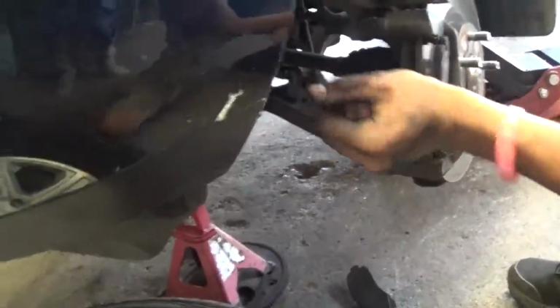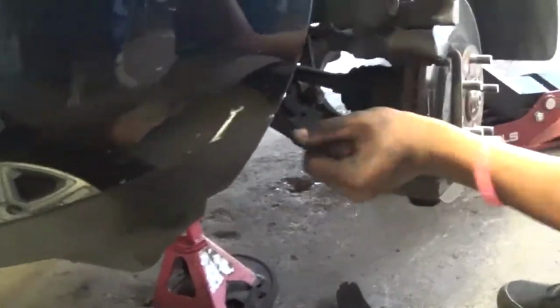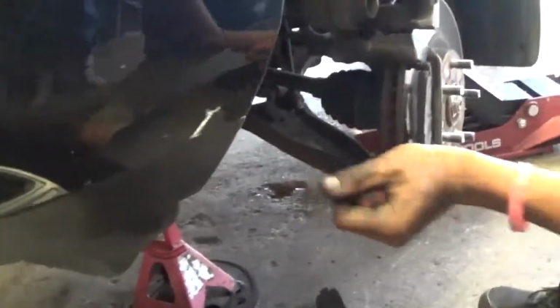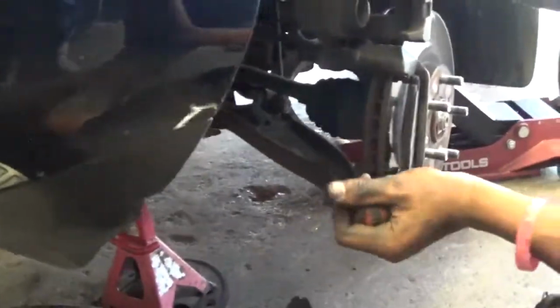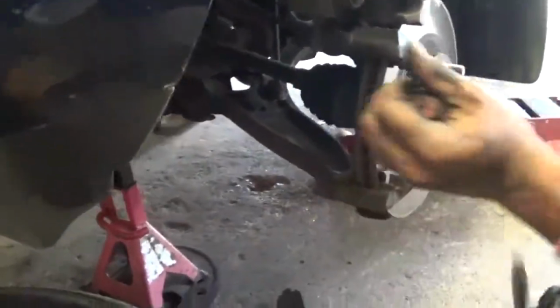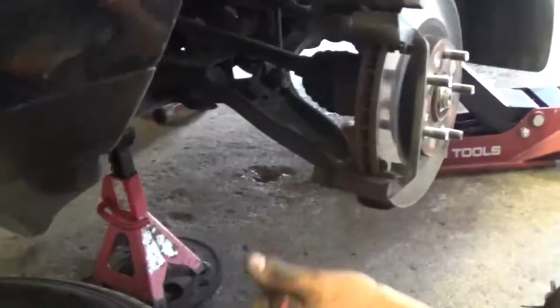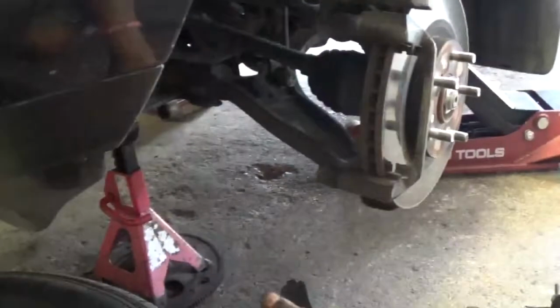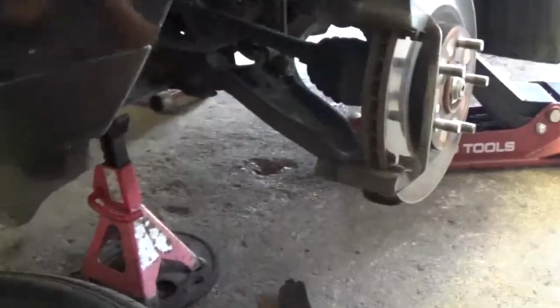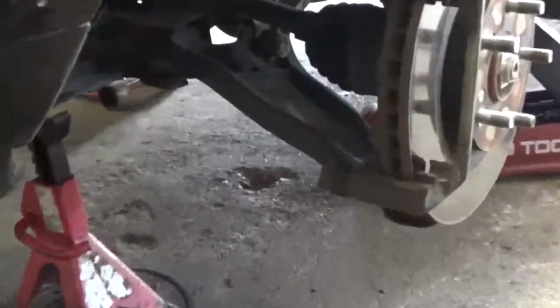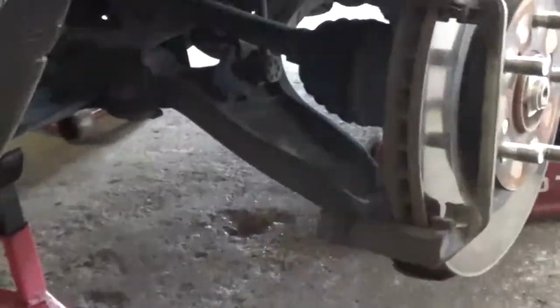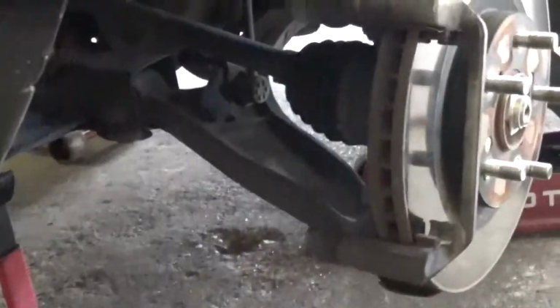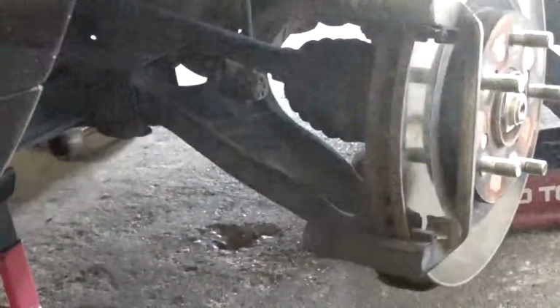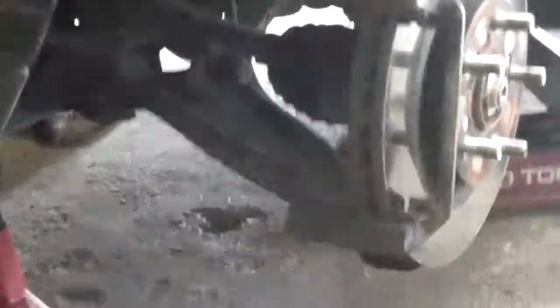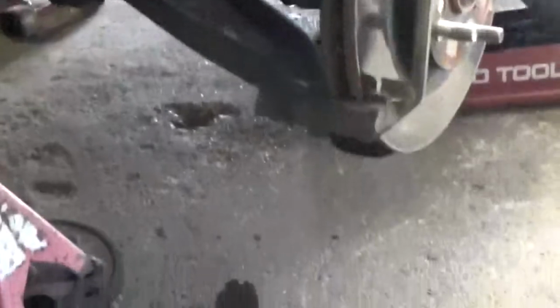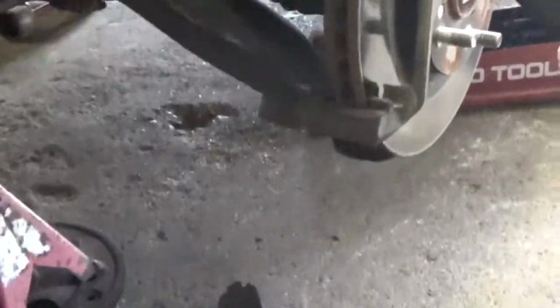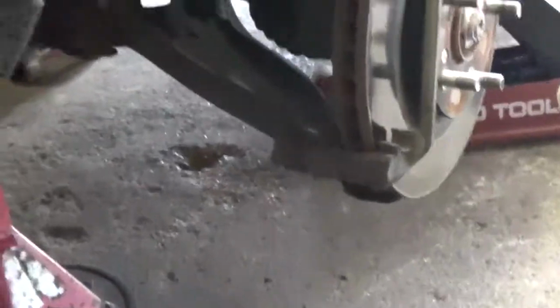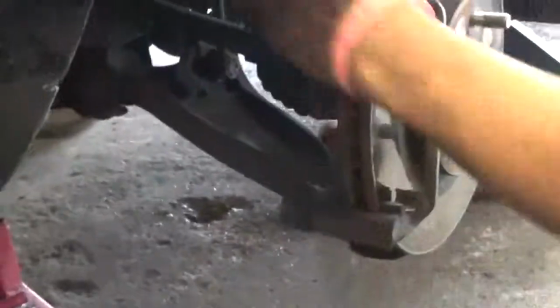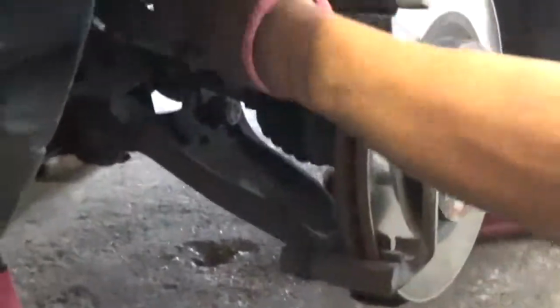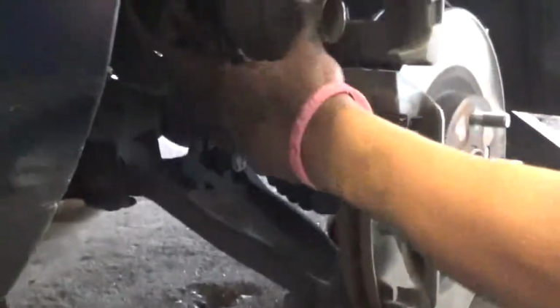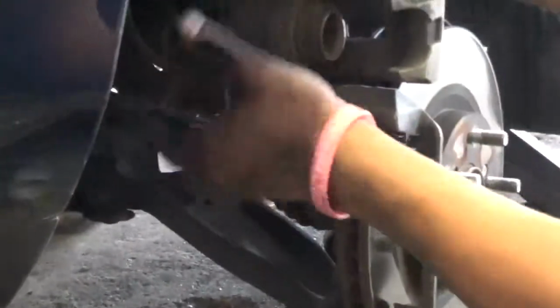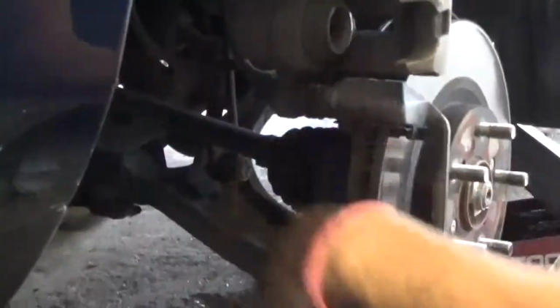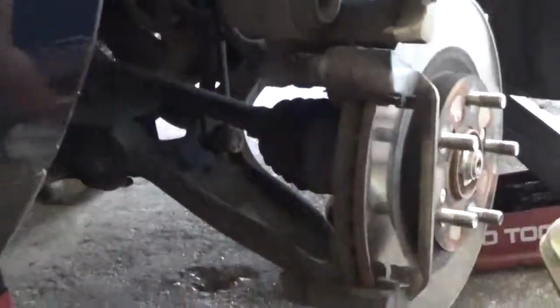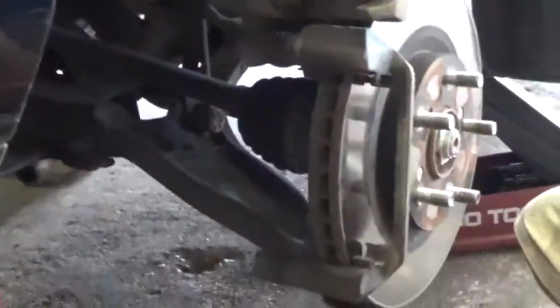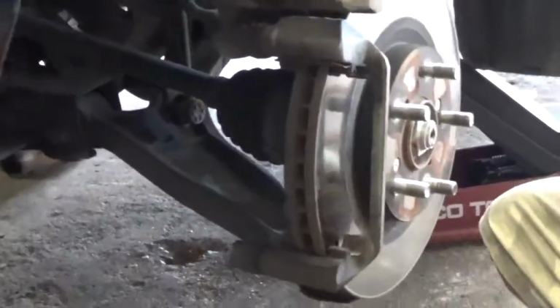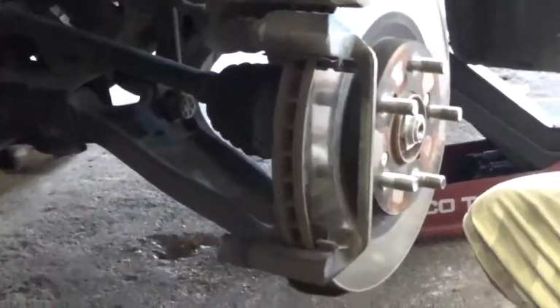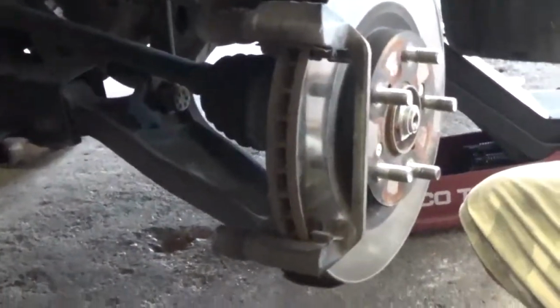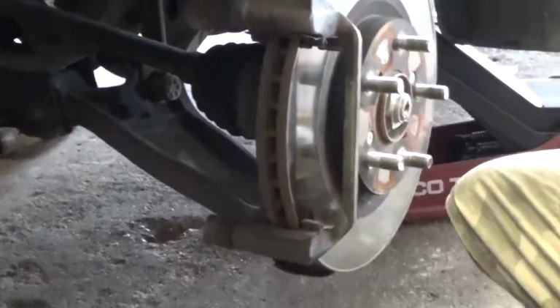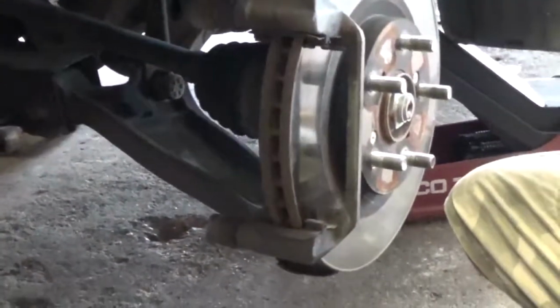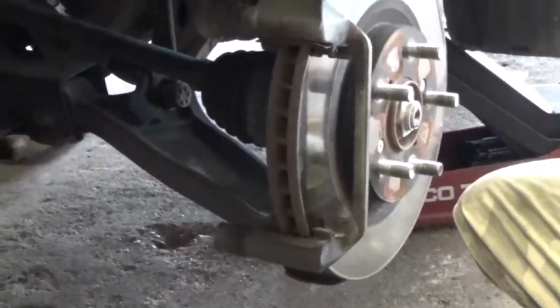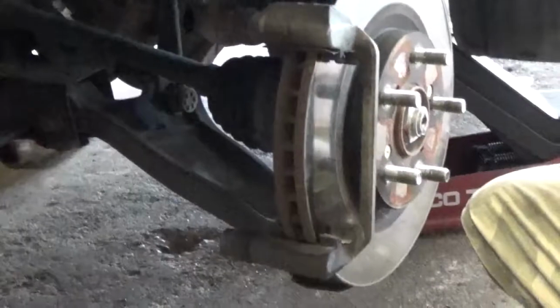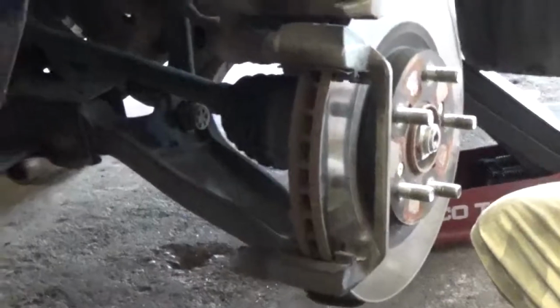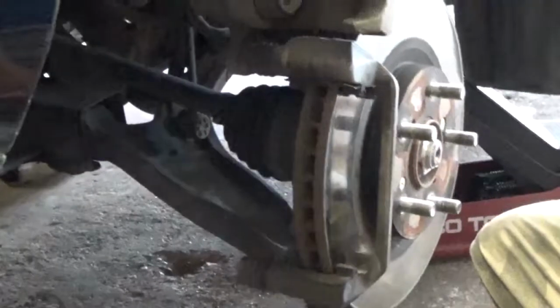Get the brake pads off of there — and that's how you do it. You compress the caliper back in, and we'll do it again with the new ones. And there you have it.